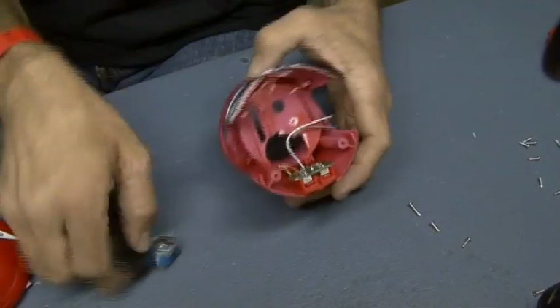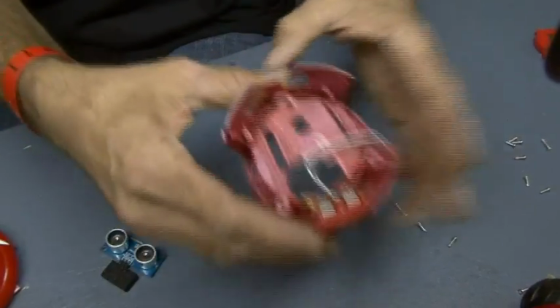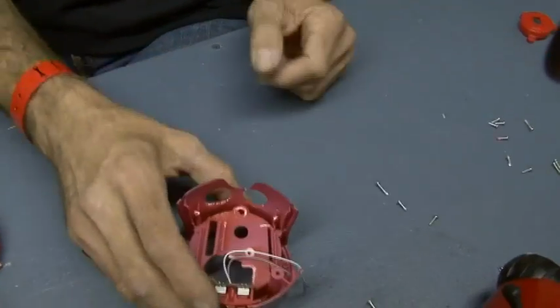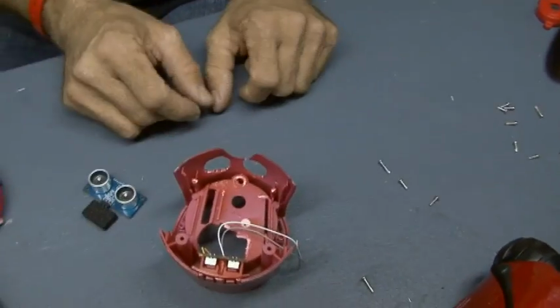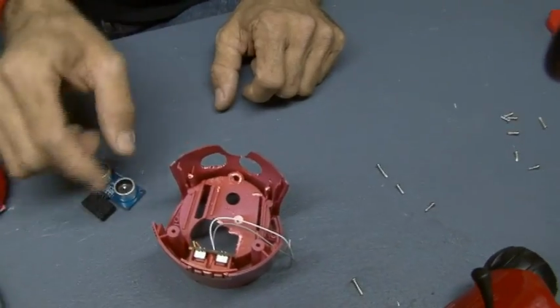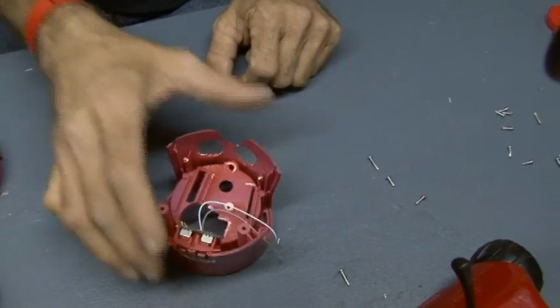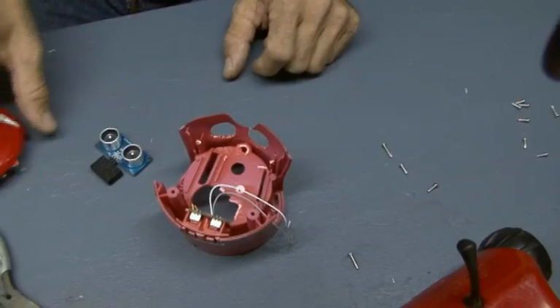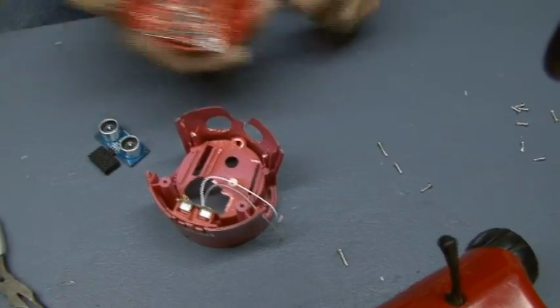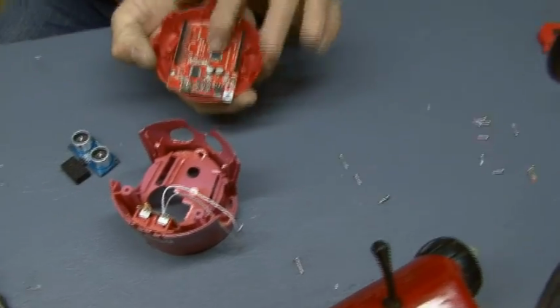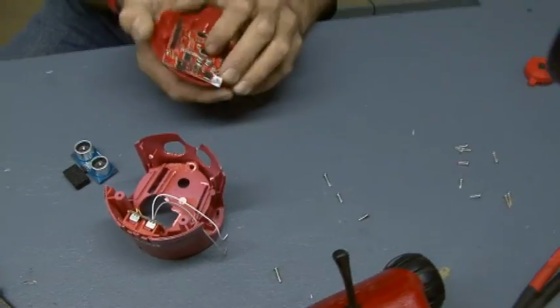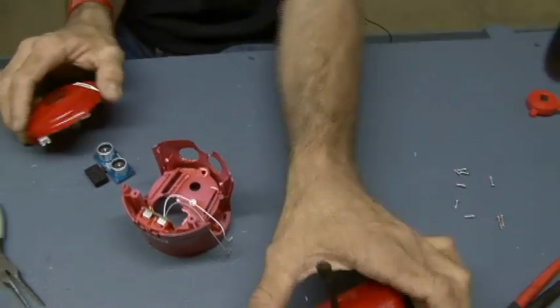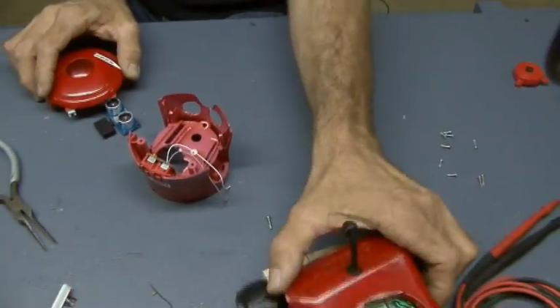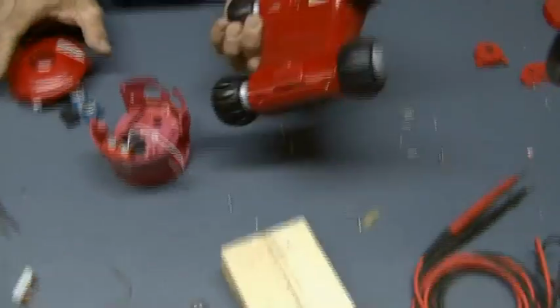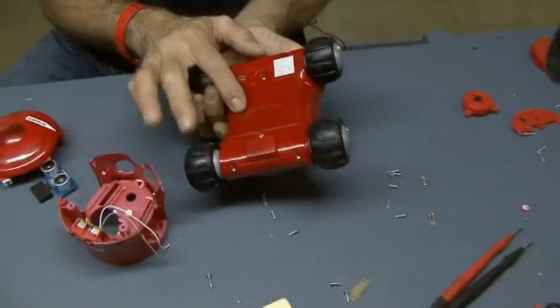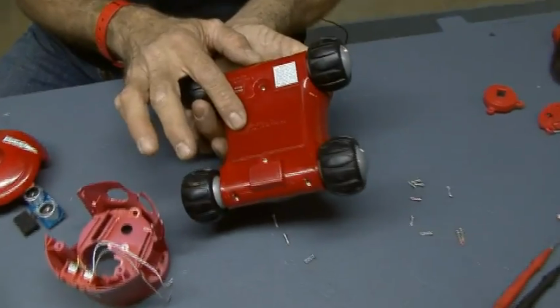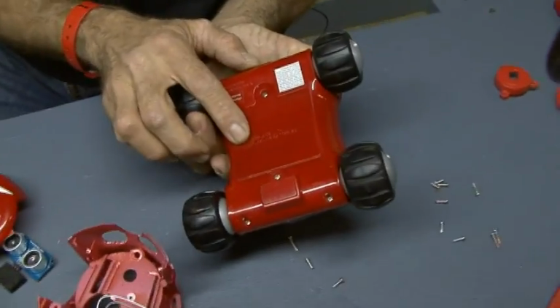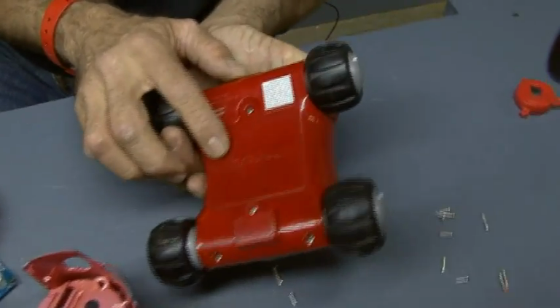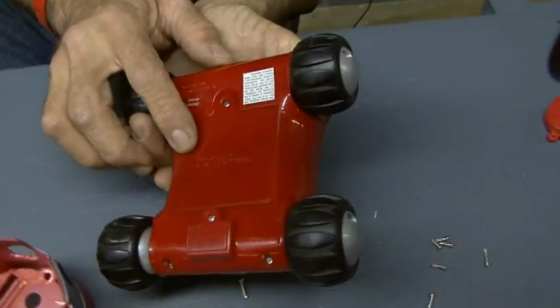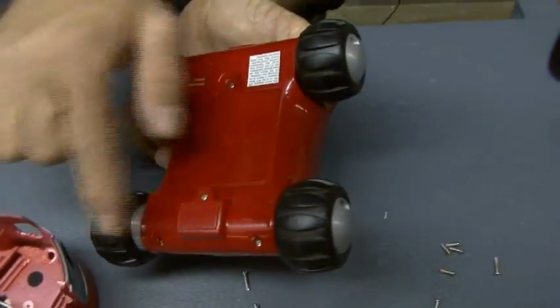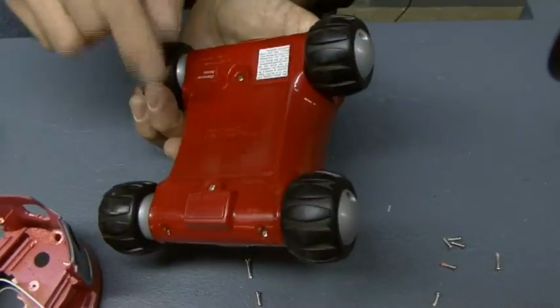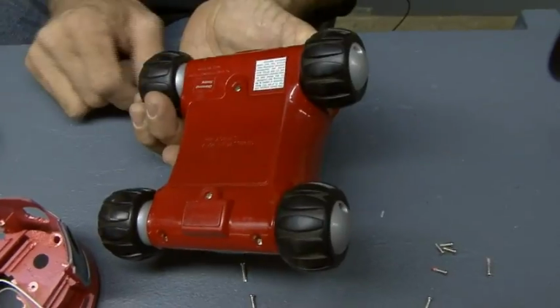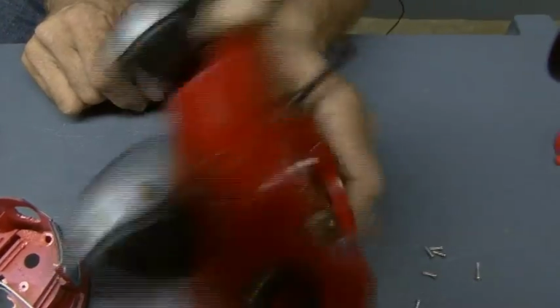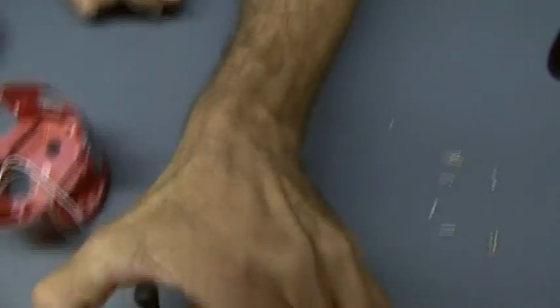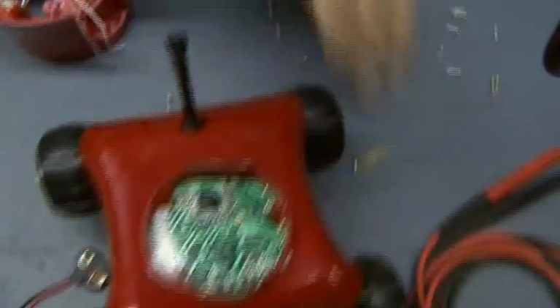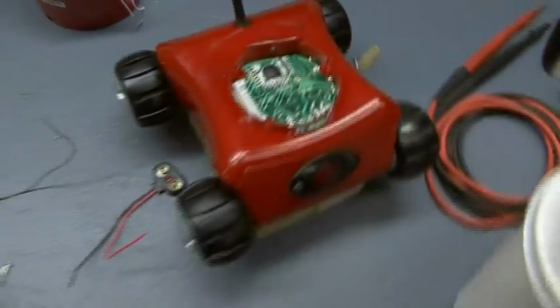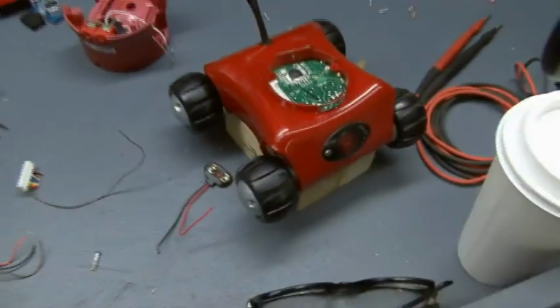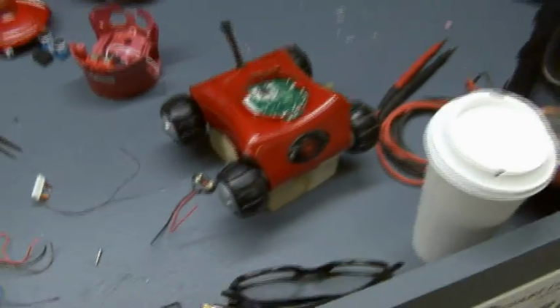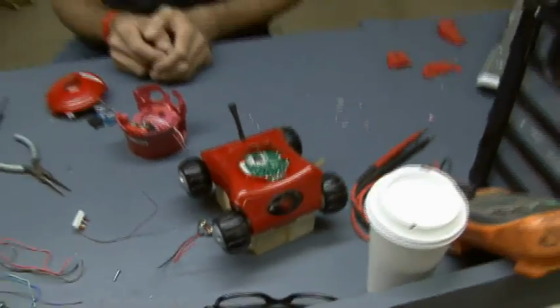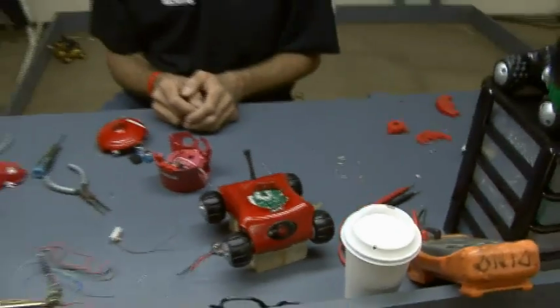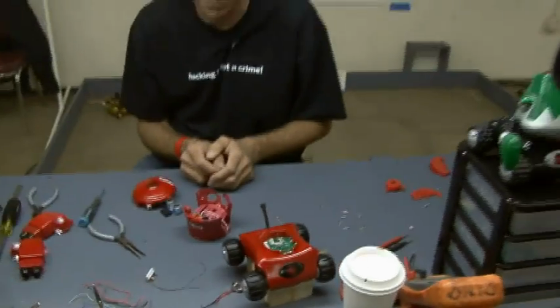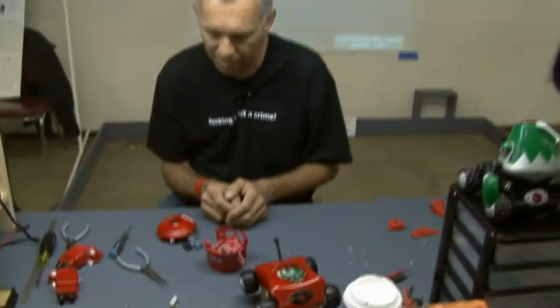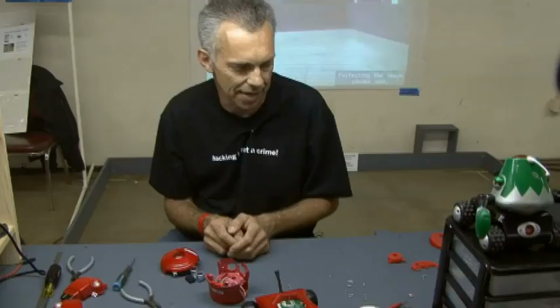Once it's all done, the whole thing goes together. A 9-volt battery runs the Arduino, and the bottom has four AA batteries that drive the motors. They will last about an hour or so of driving around before the batteries run down.